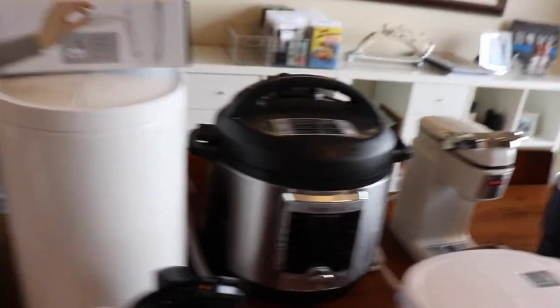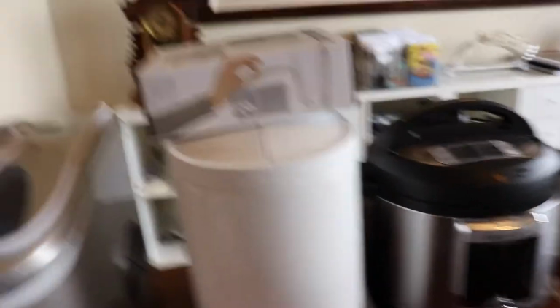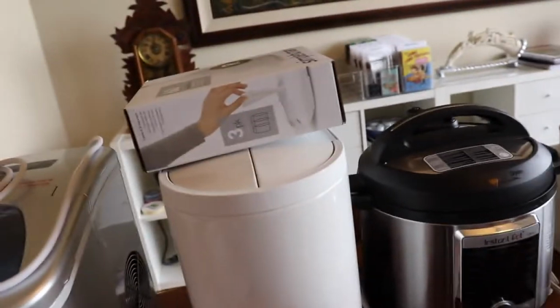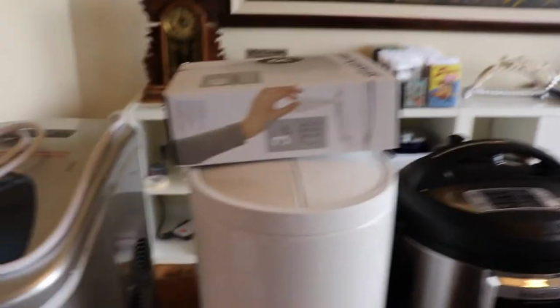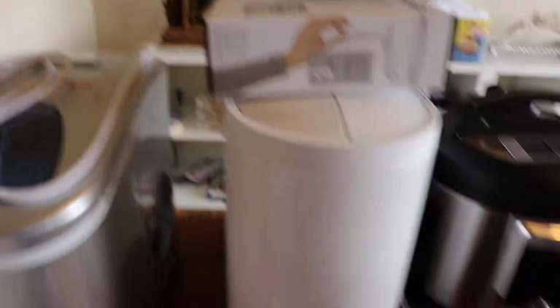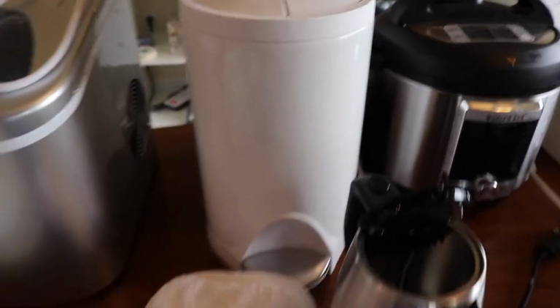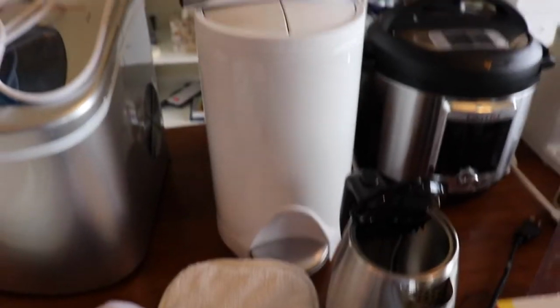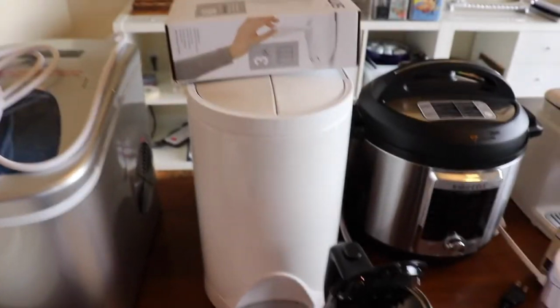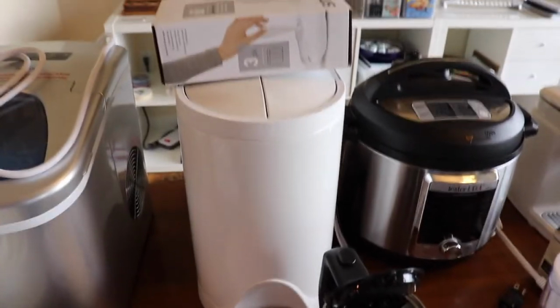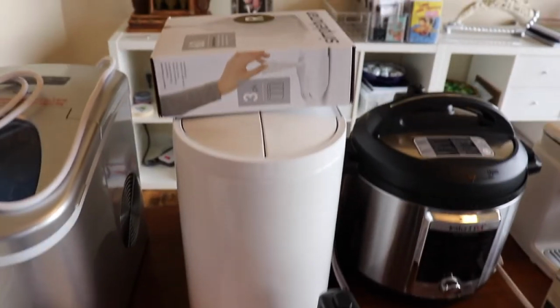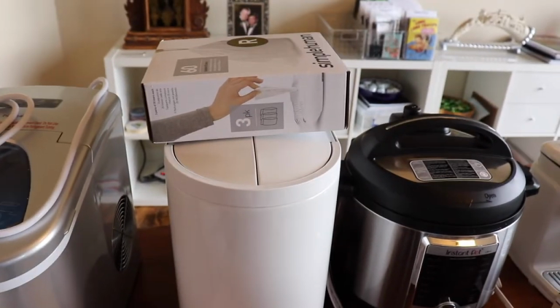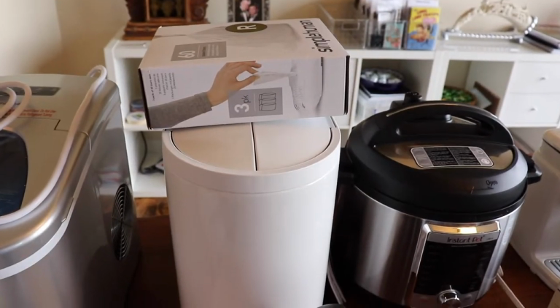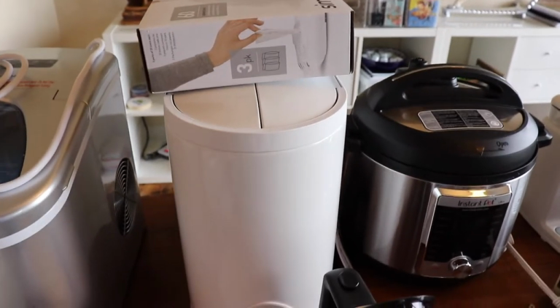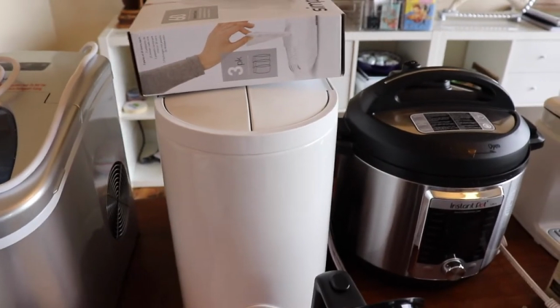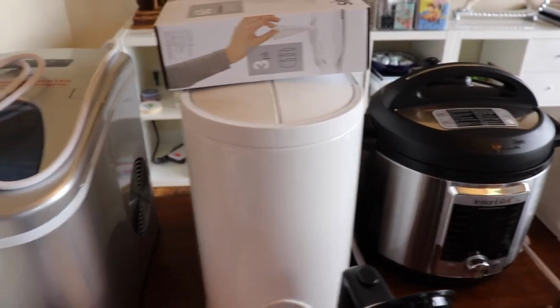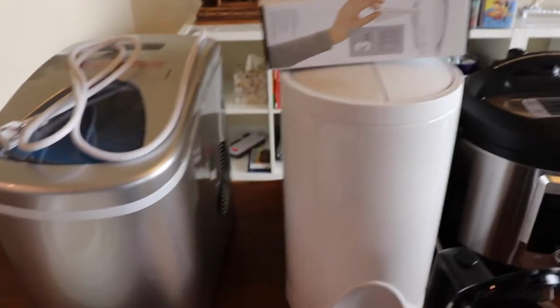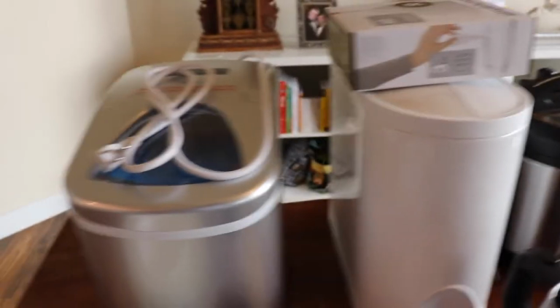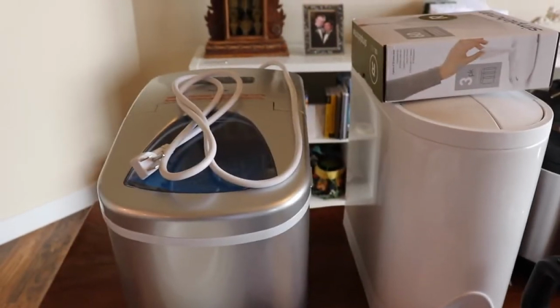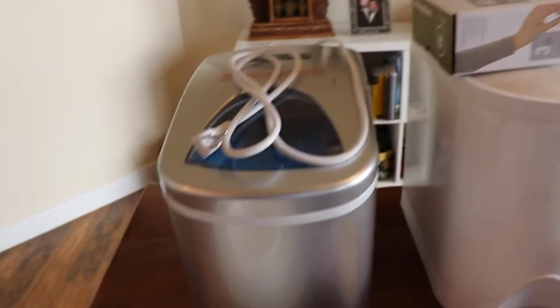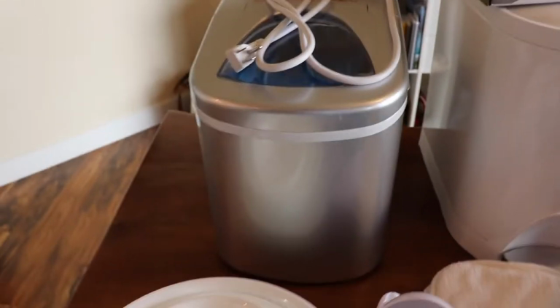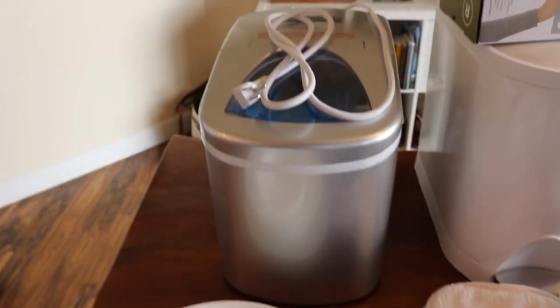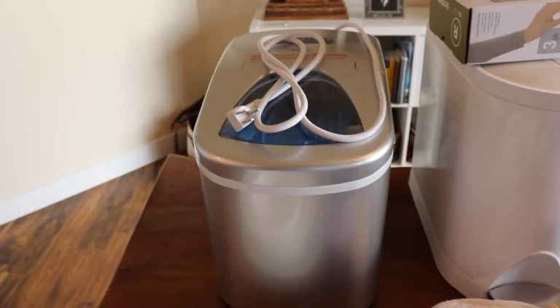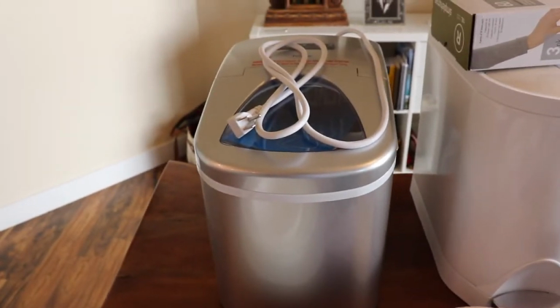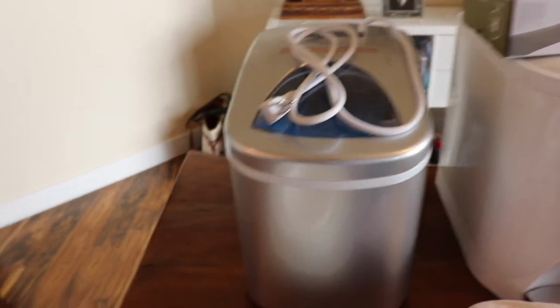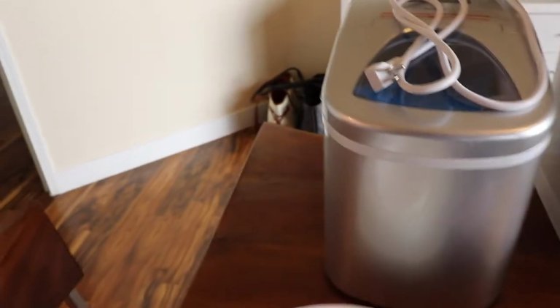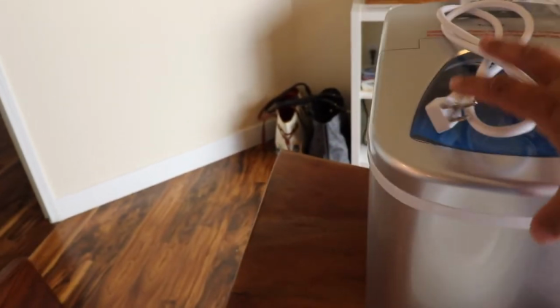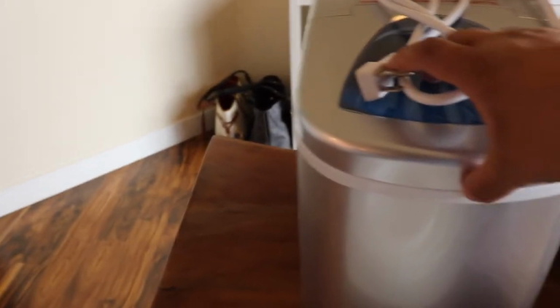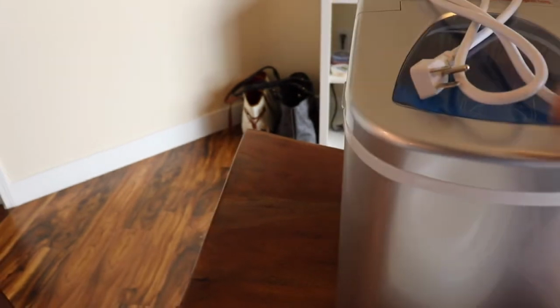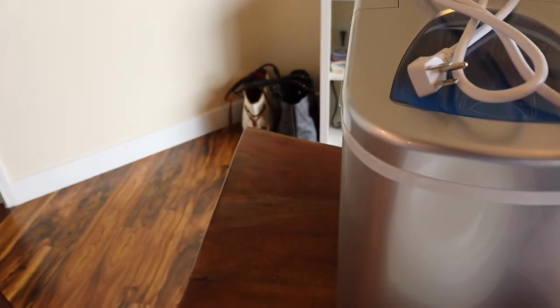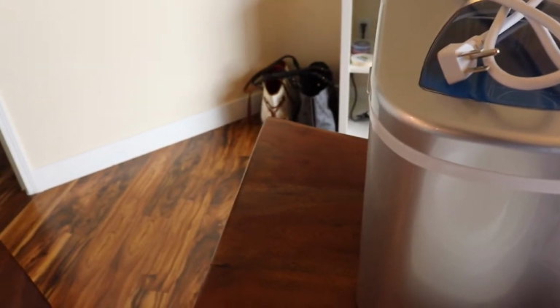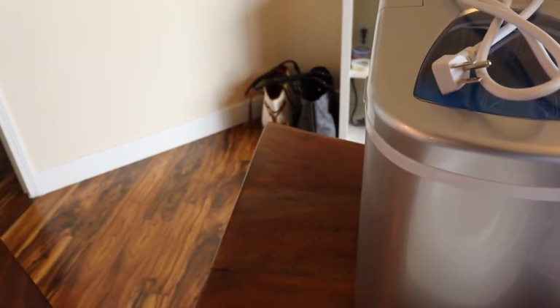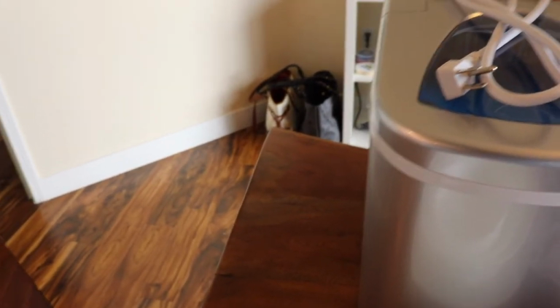And this is the garbage can — I got a big one, but it's nice and small. And then an ice maker for Walter. Haven't tested this out yet — I don't even know how to open it. Oh, there — that's how it opens. We'll do a testing on that.